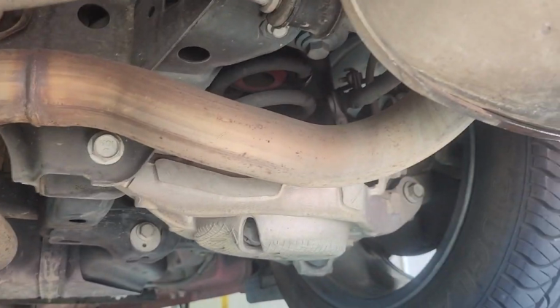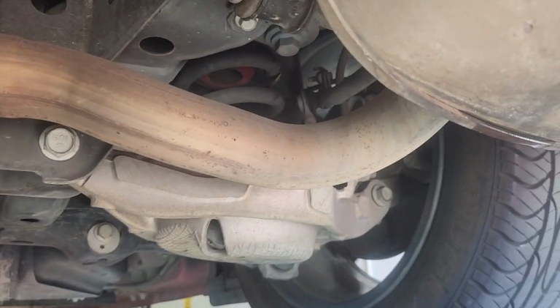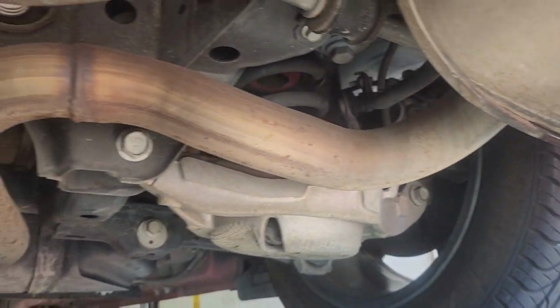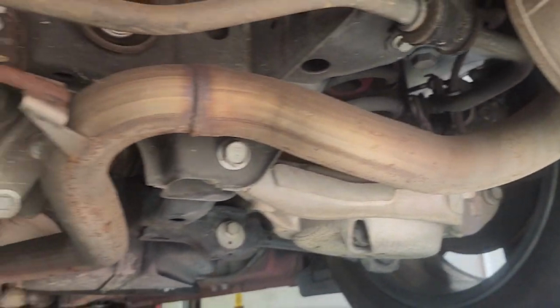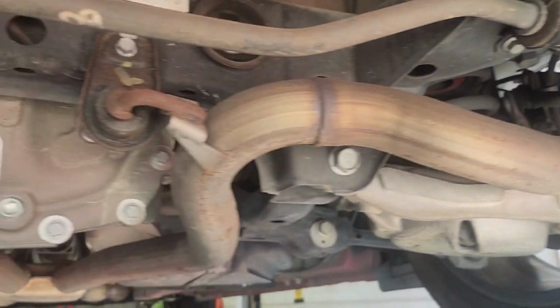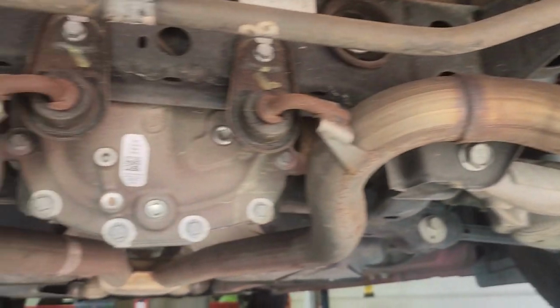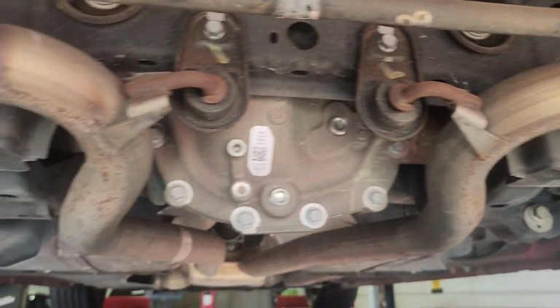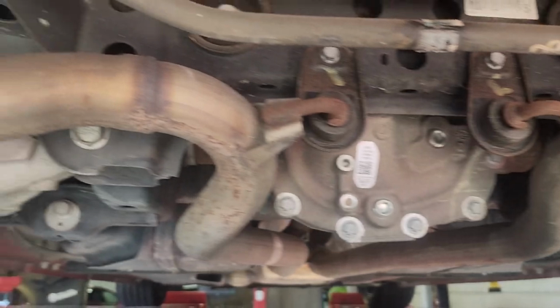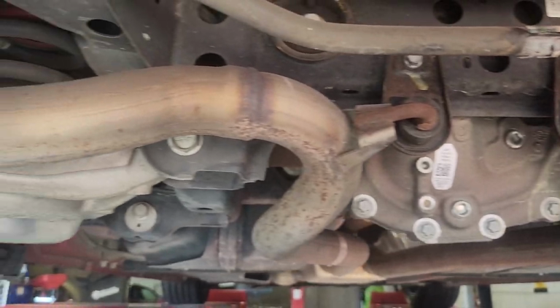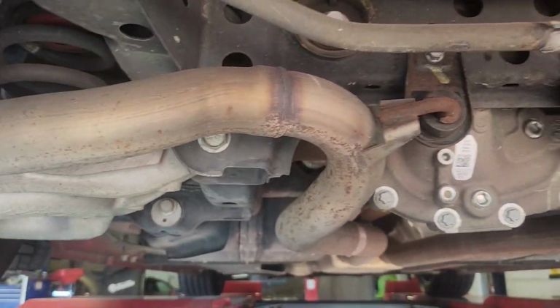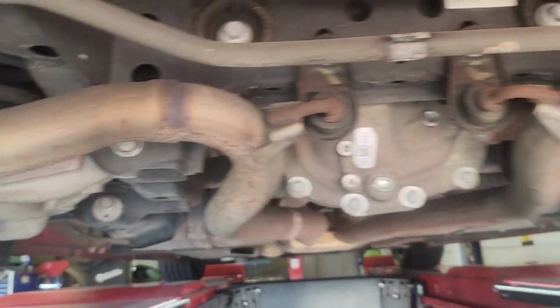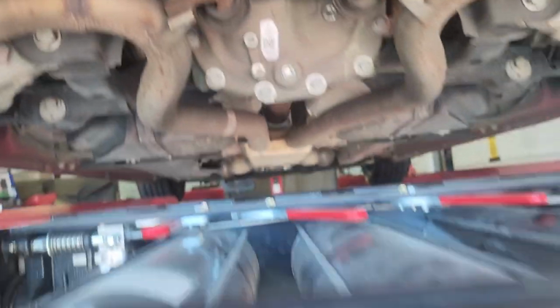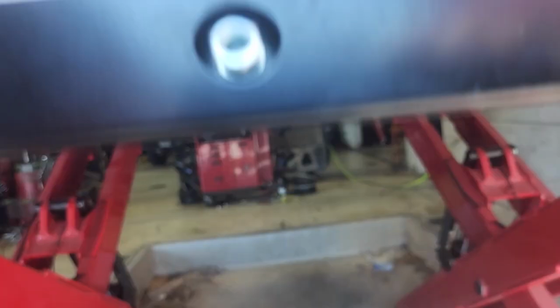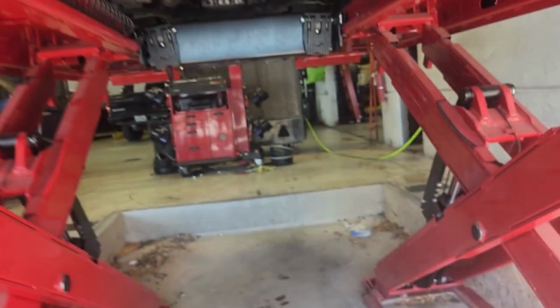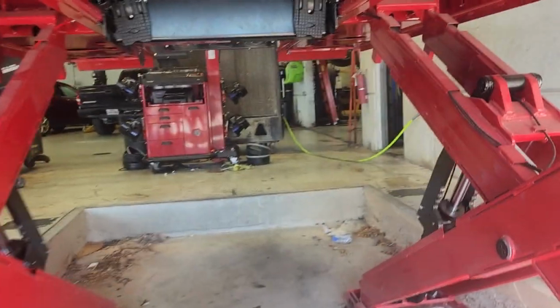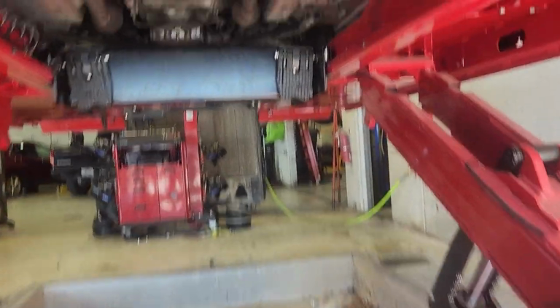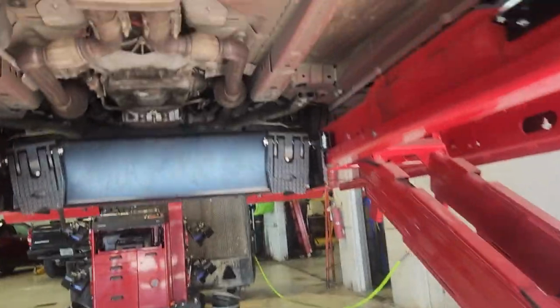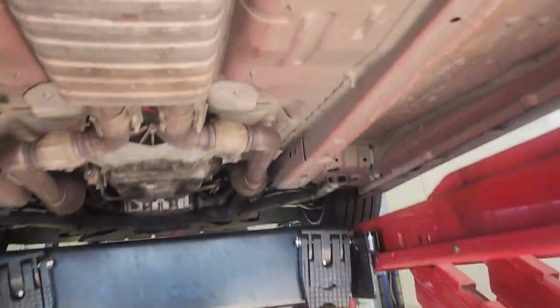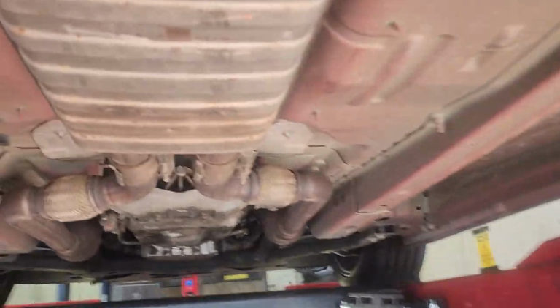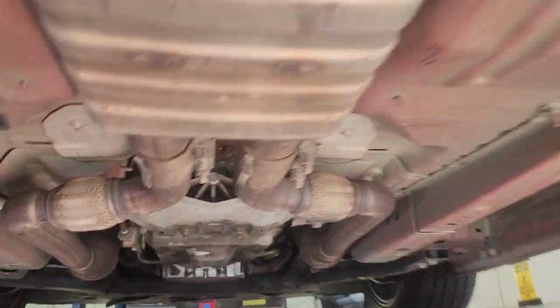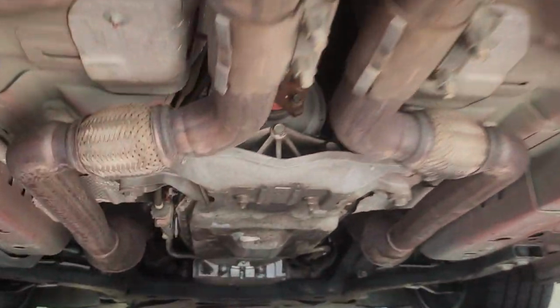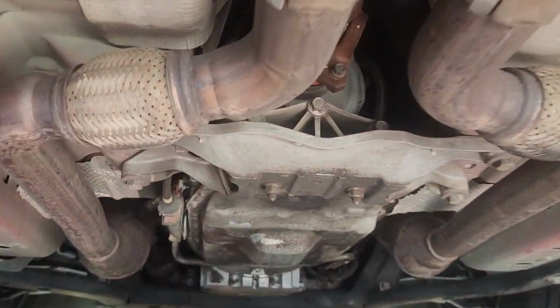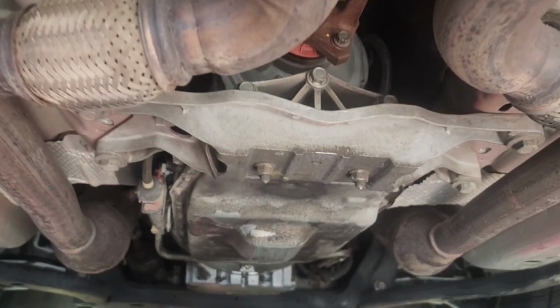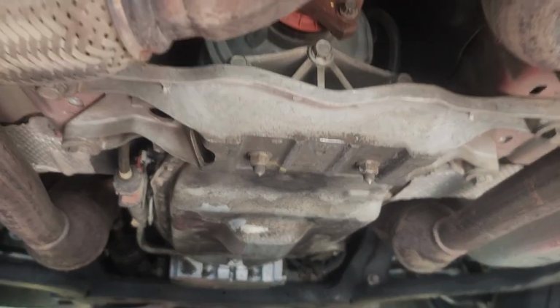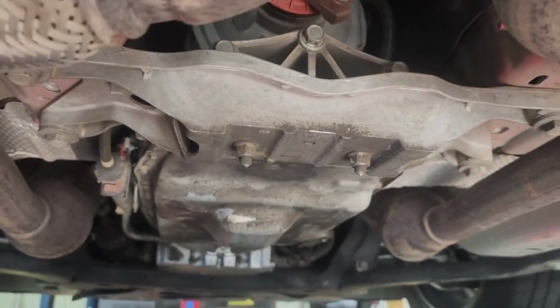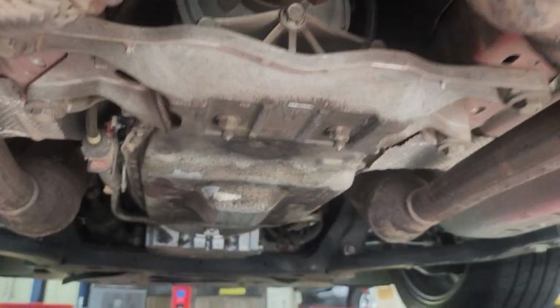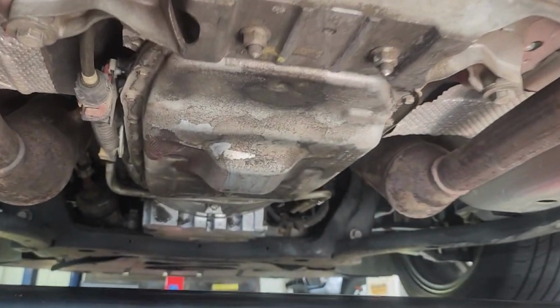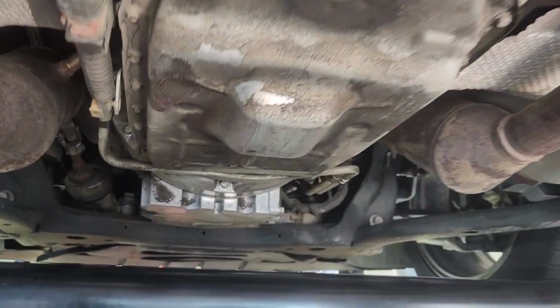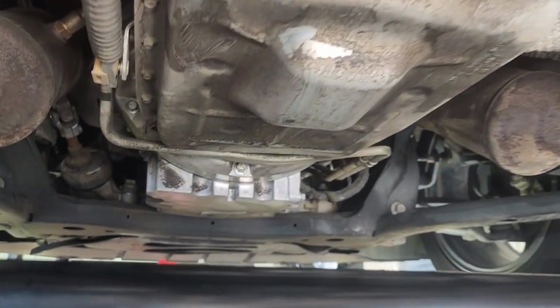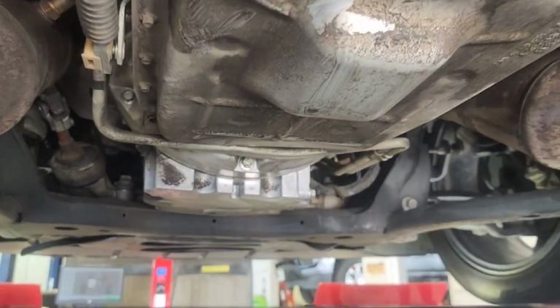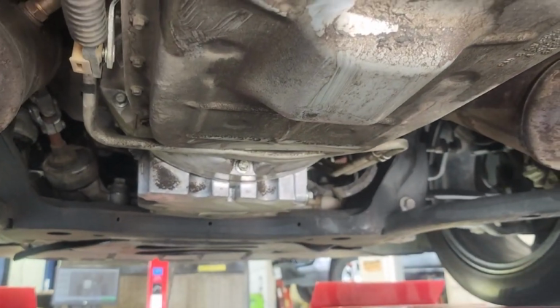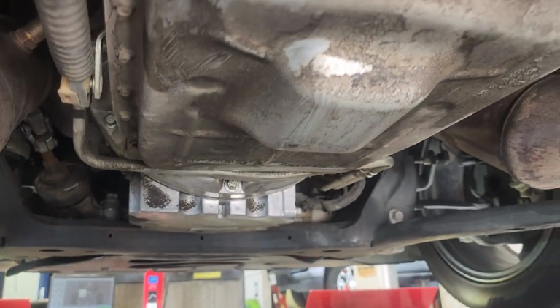The rear looks good and dry, but that leak has been running itself back.